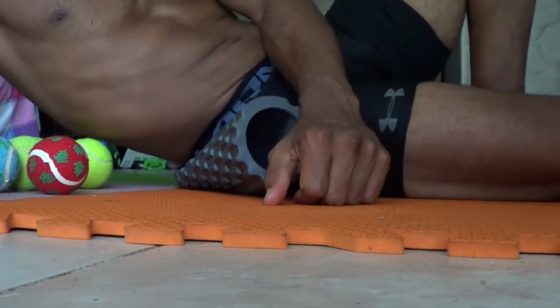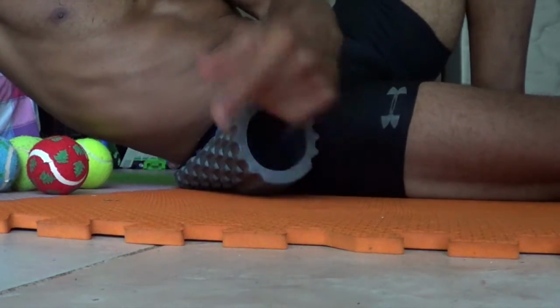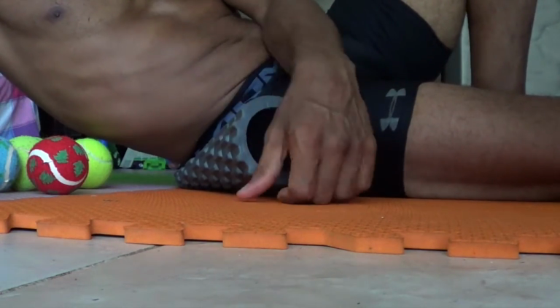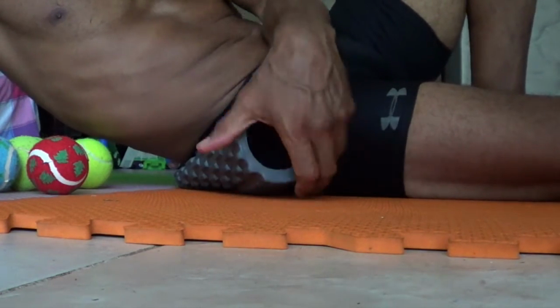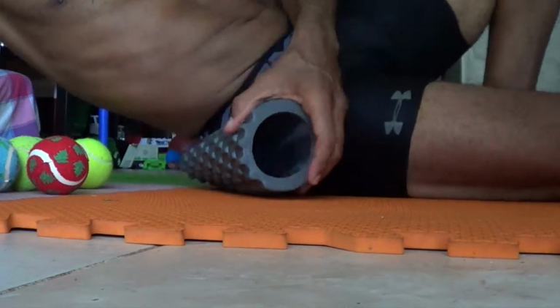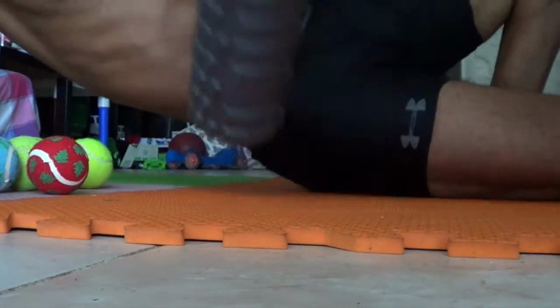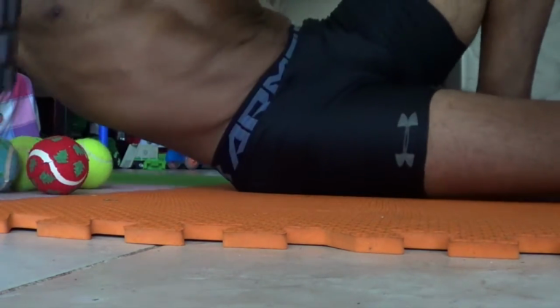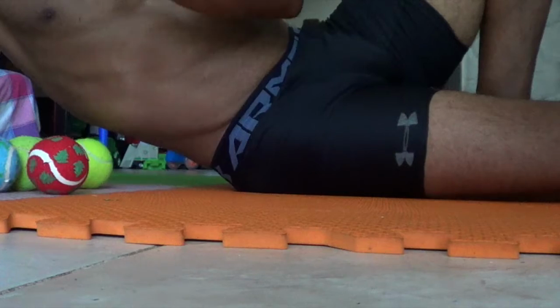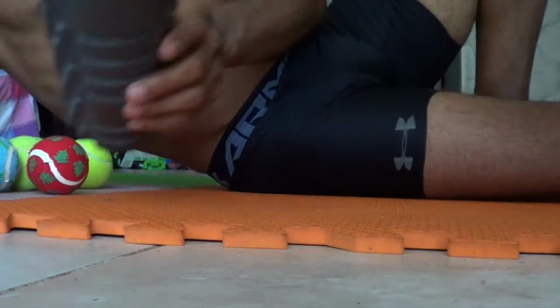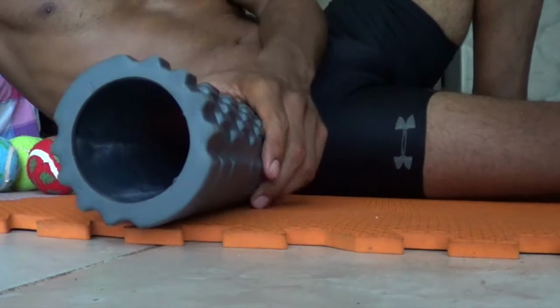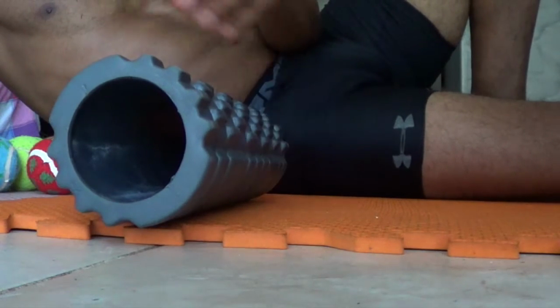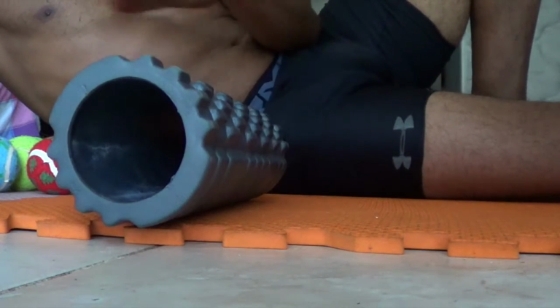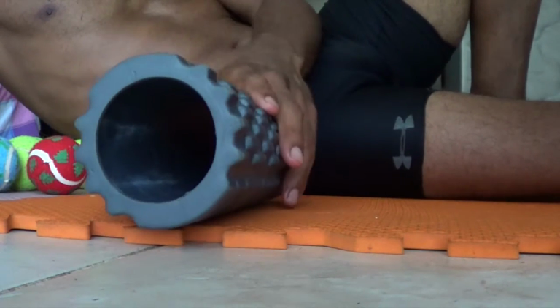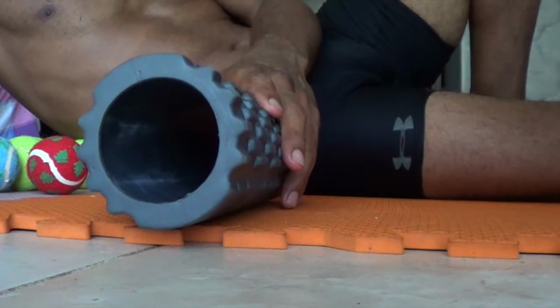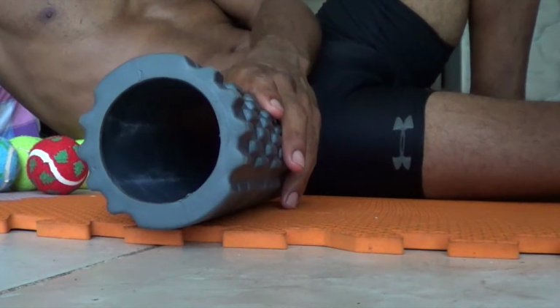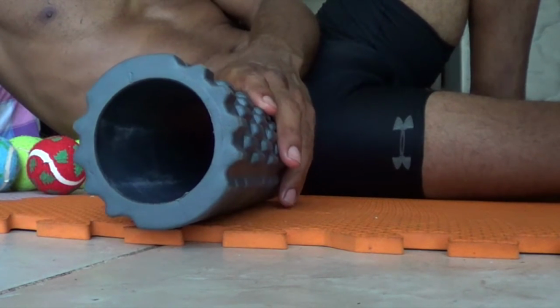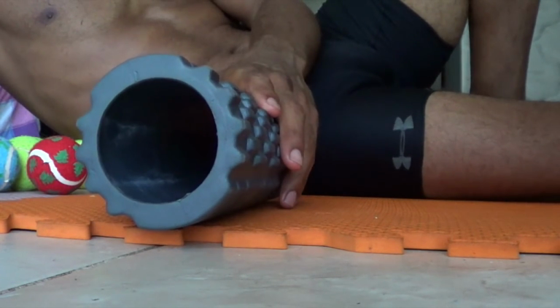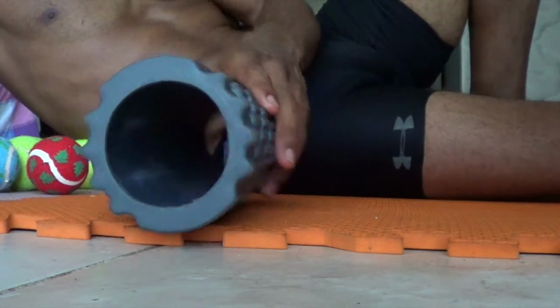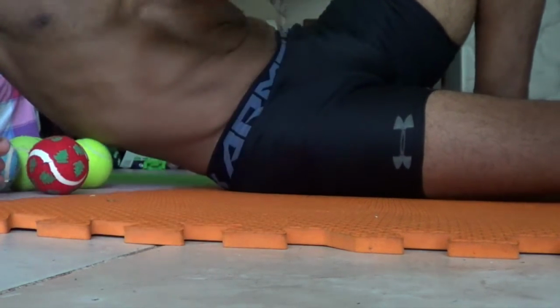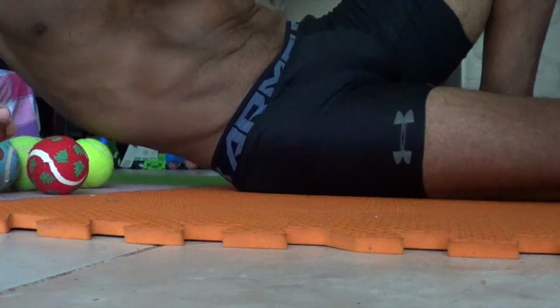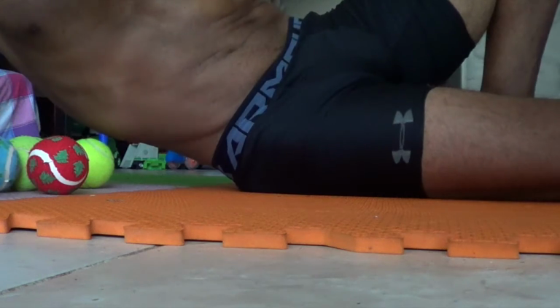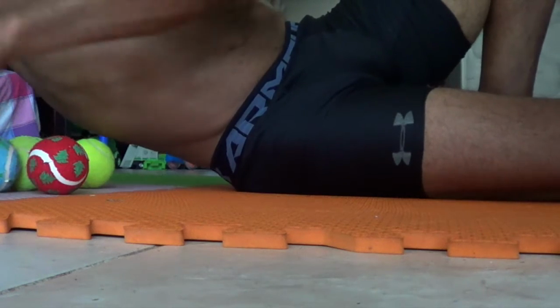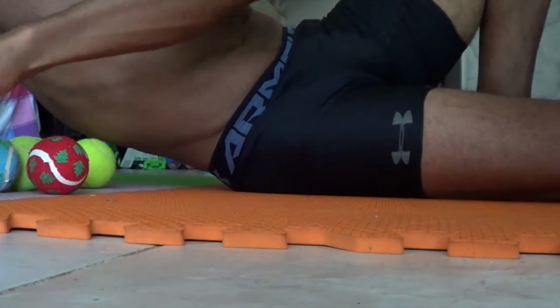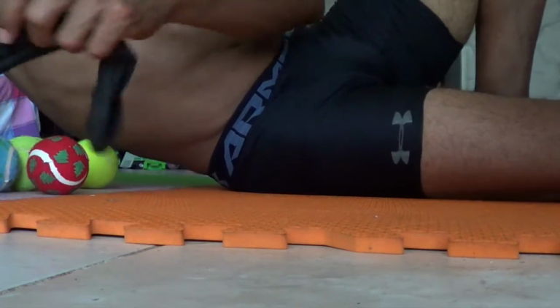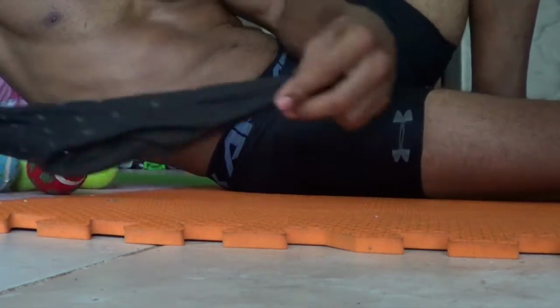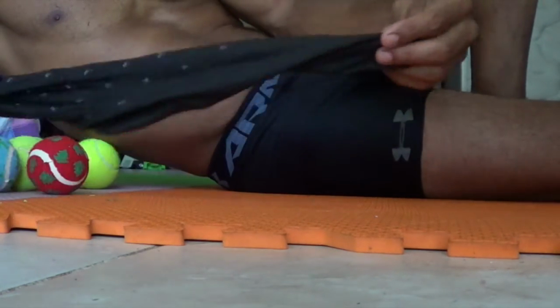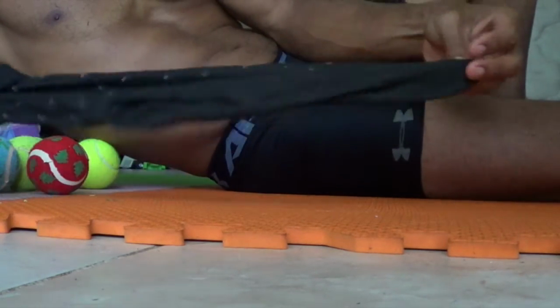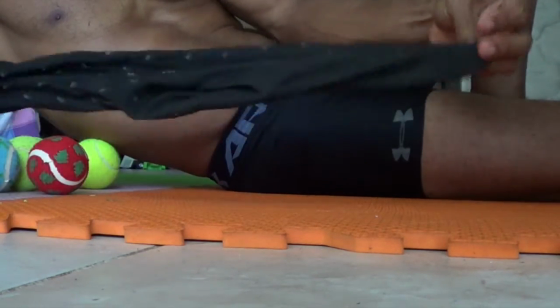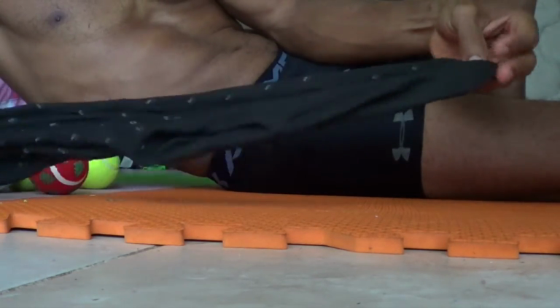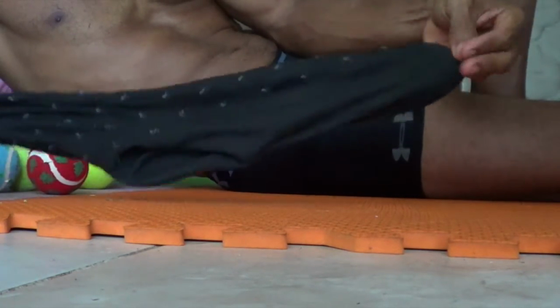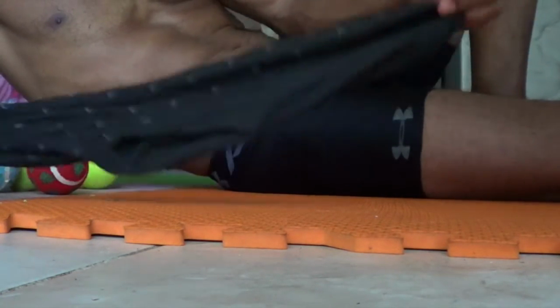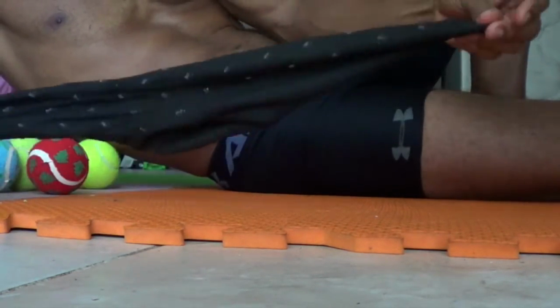So here's a quick hack for you. If you want to buy a foam roller right away or you cannot get to a foam roller, you can make your own. You're going to get a sock — like a dress sock, not an ankle sock, one of the long ones that goes up to your knee.